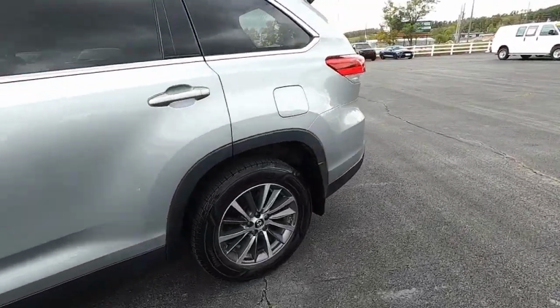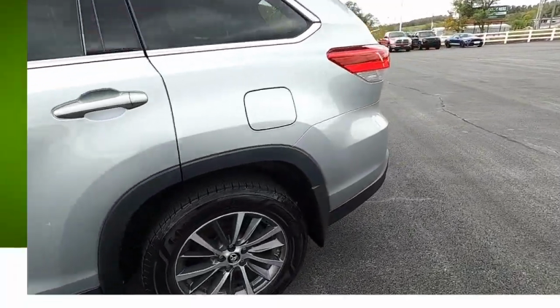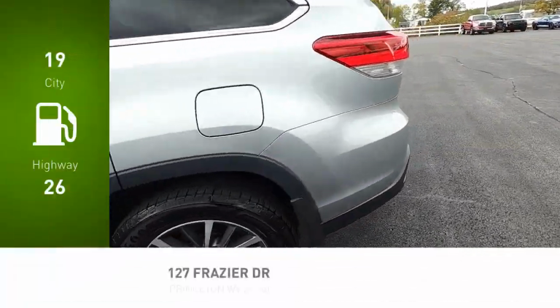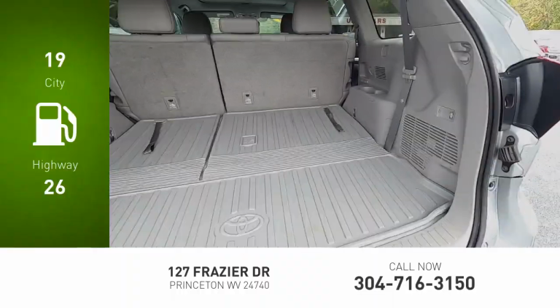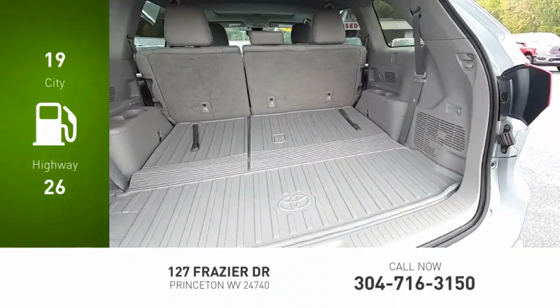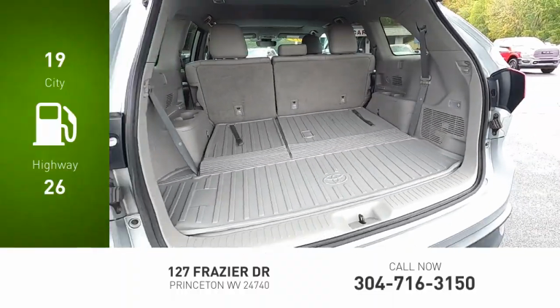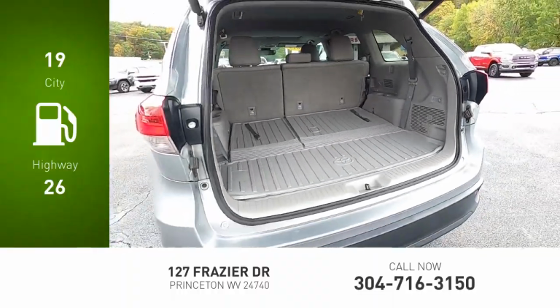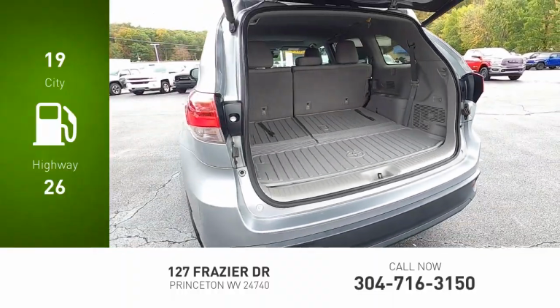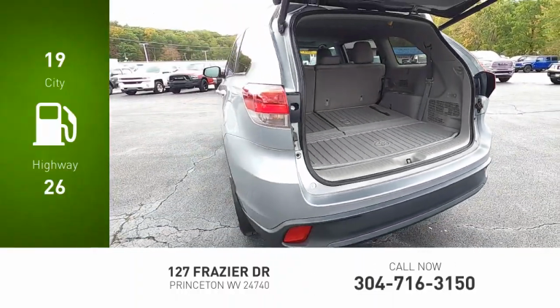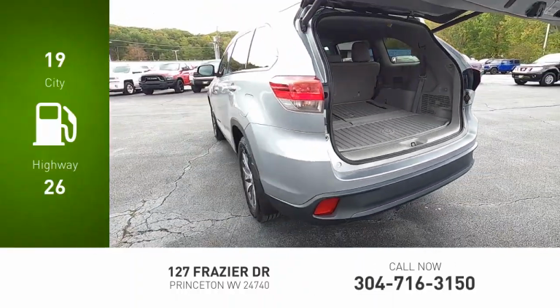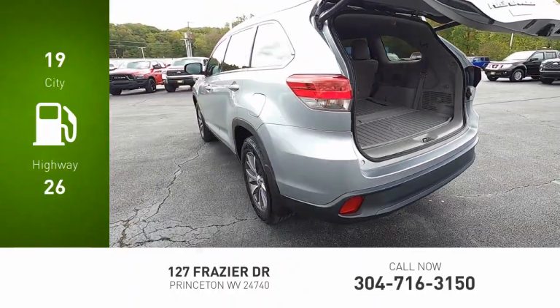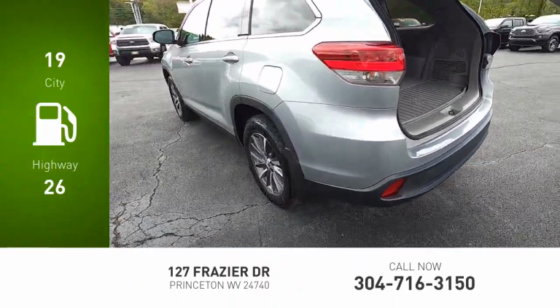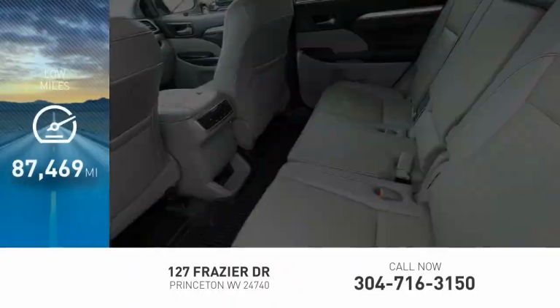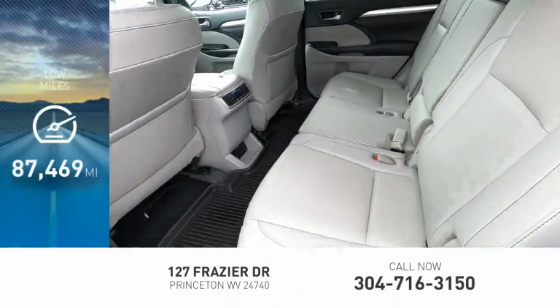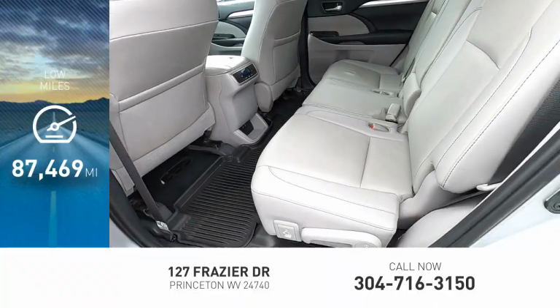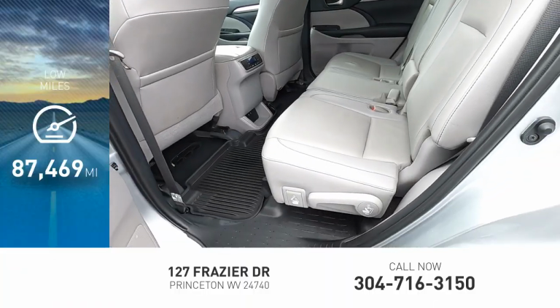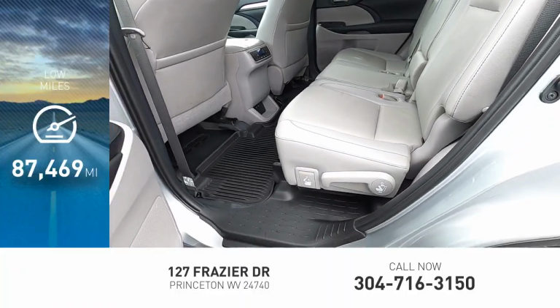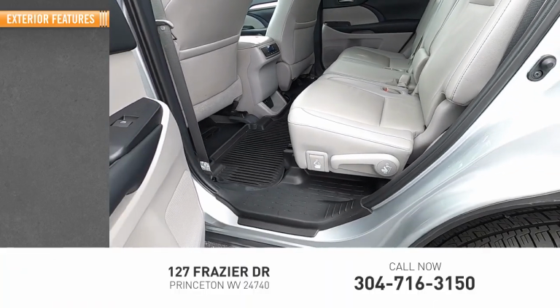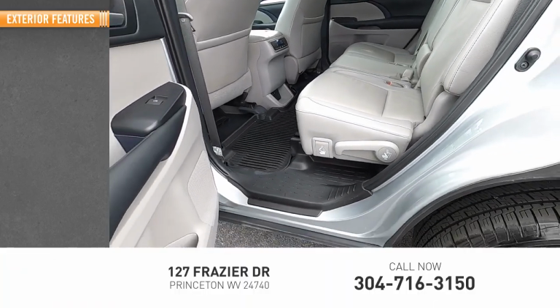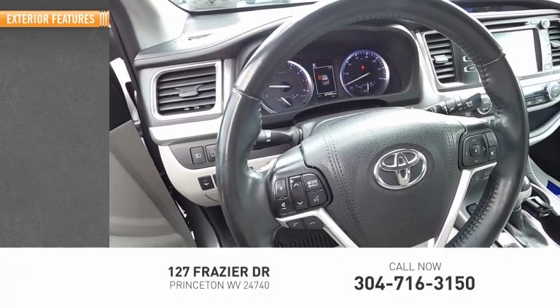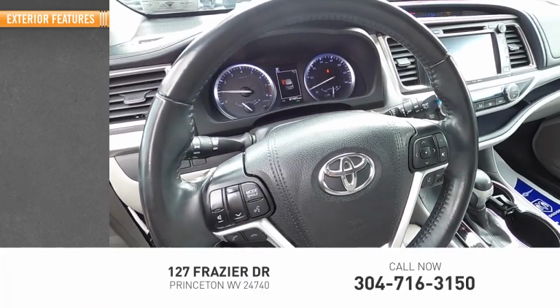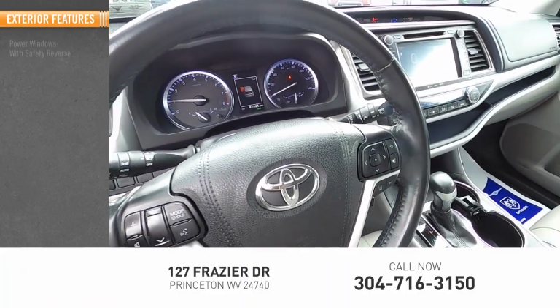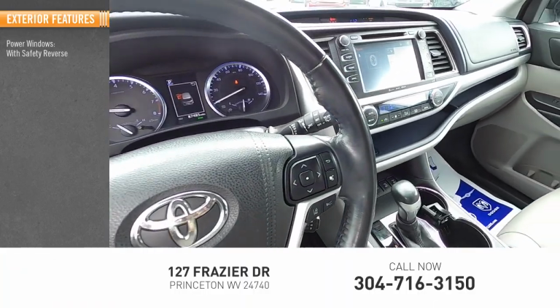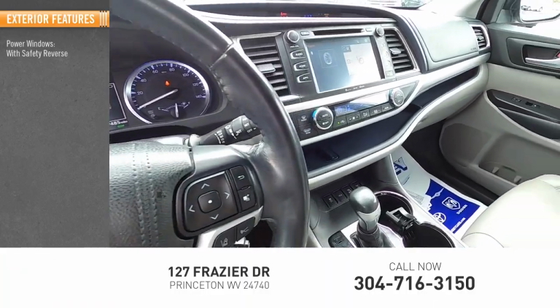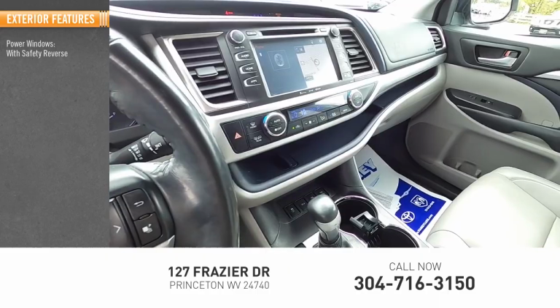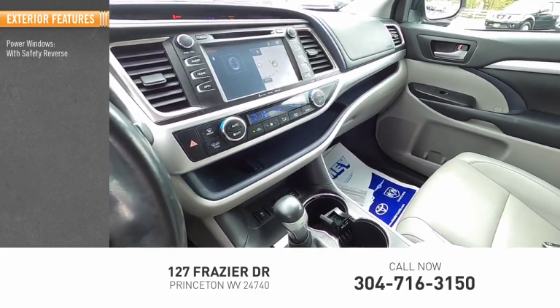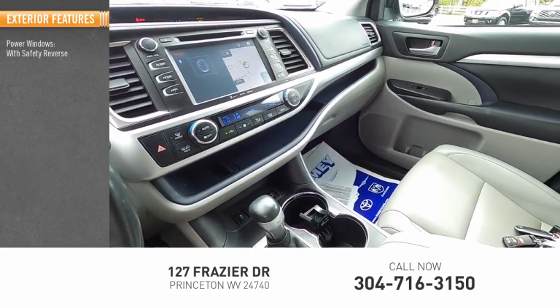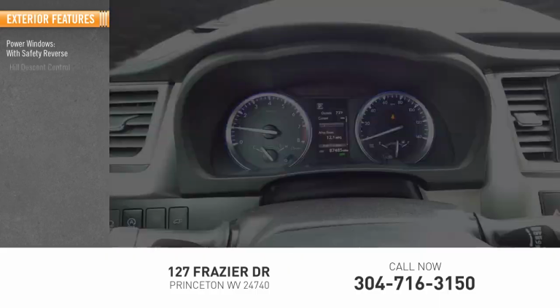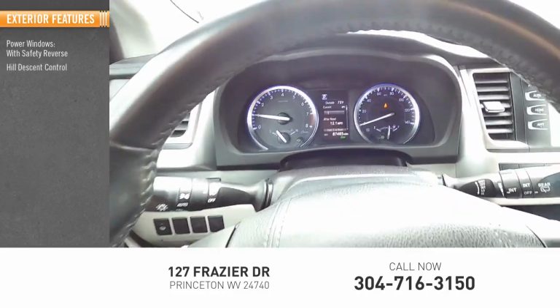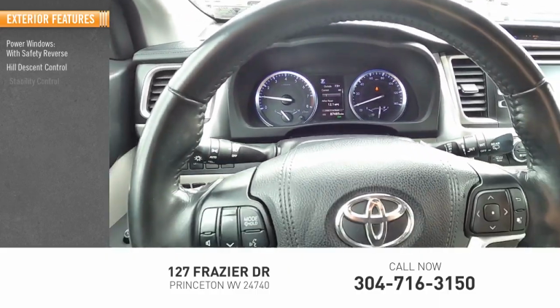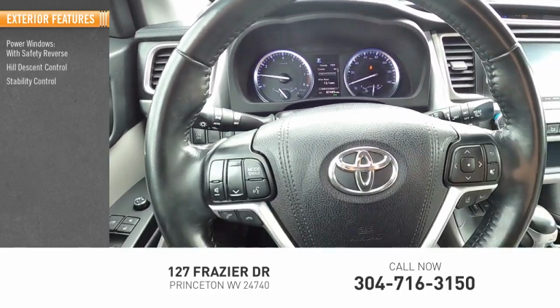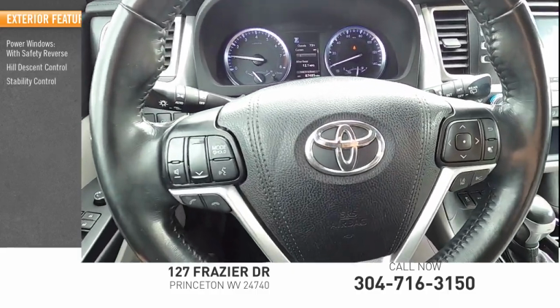Great fuel efficiency saves you money by requiring fewer trips to the gas station. This vehicle has less than 90,000 miles. Here are some of this vehicle's great options: power windows with safety reverse, hill descent control, stability control.